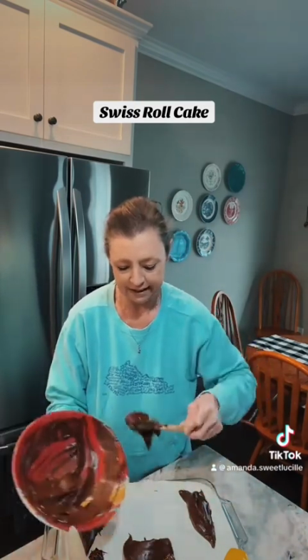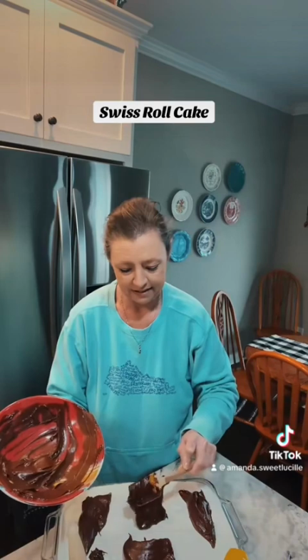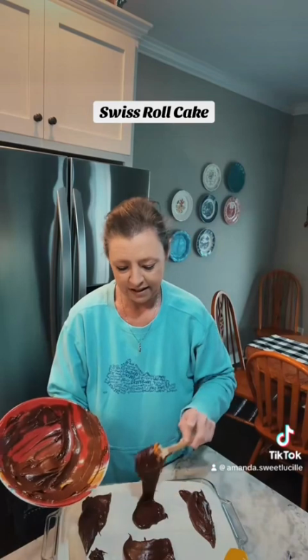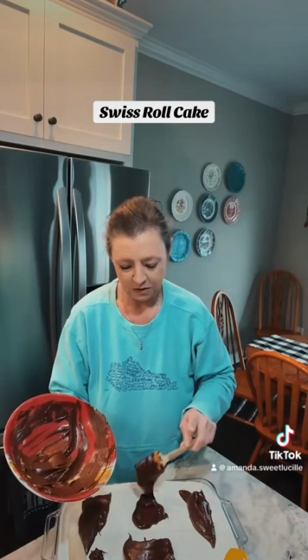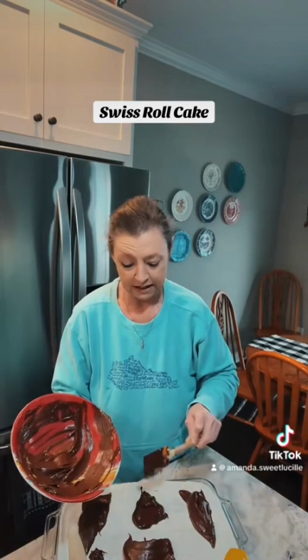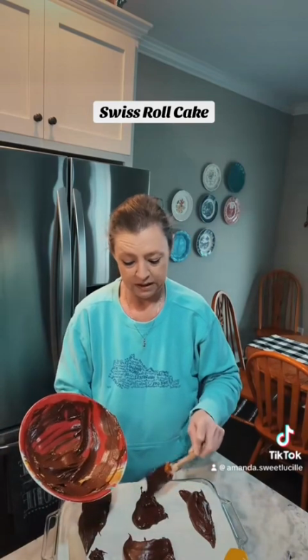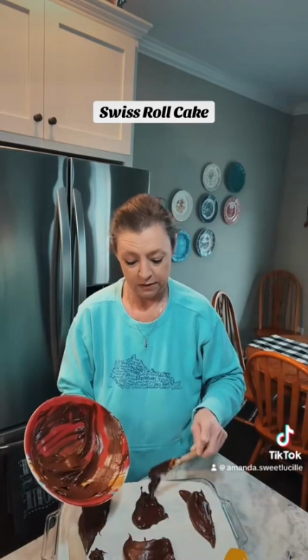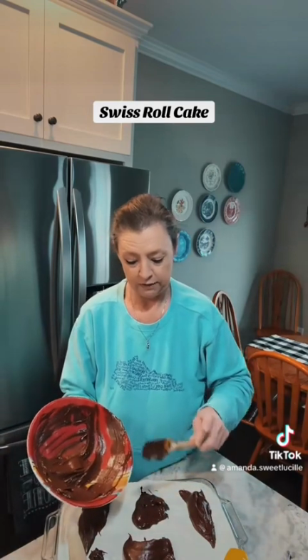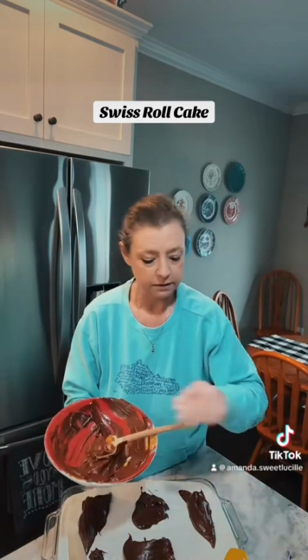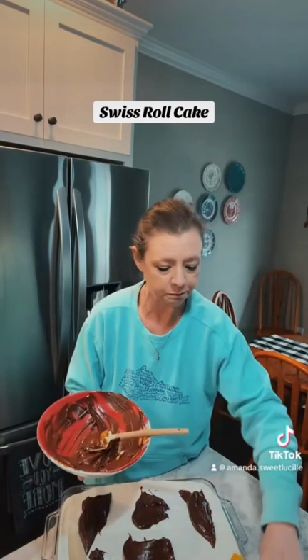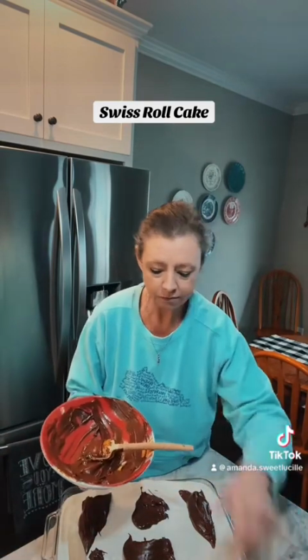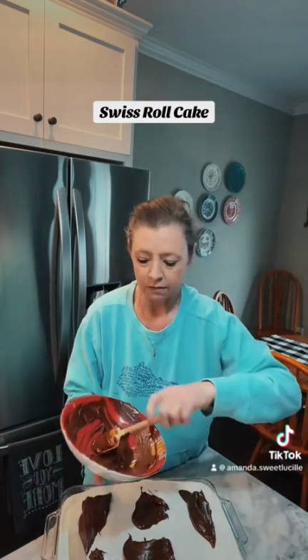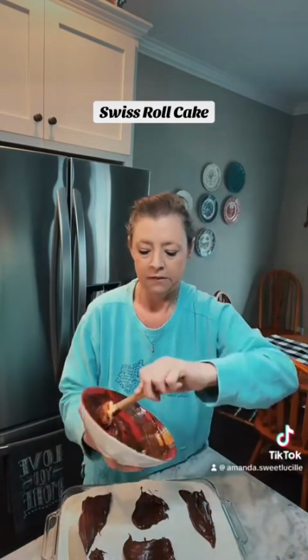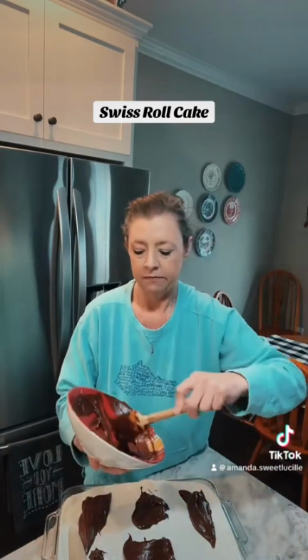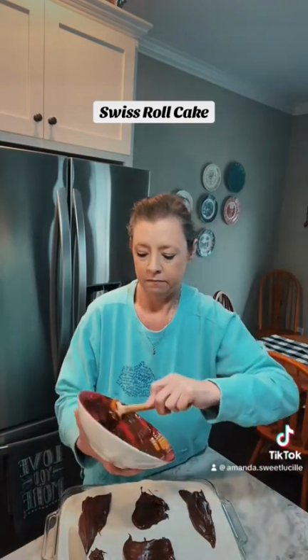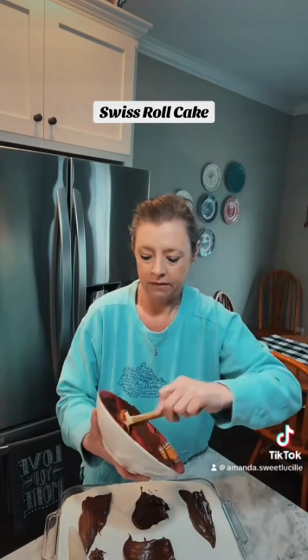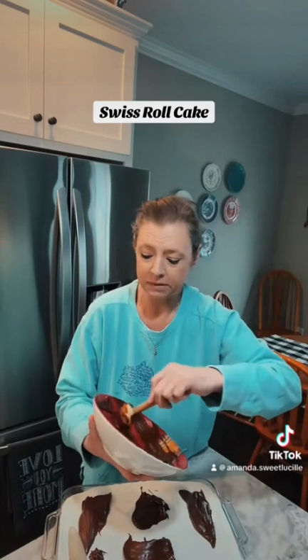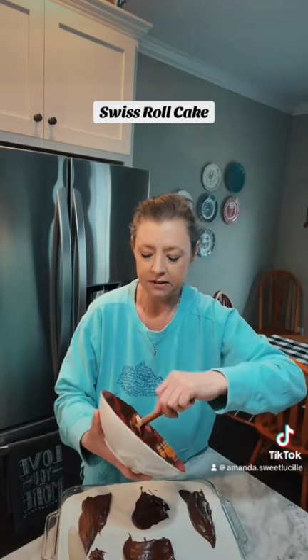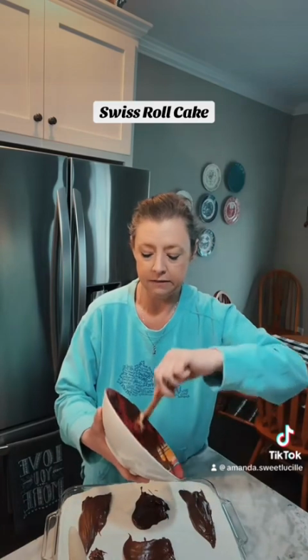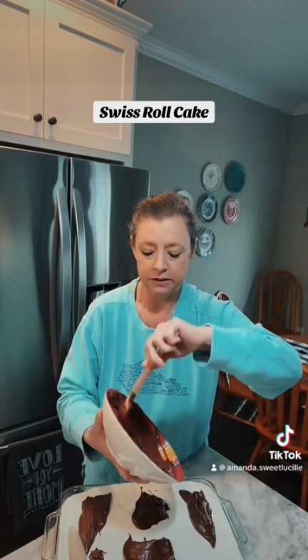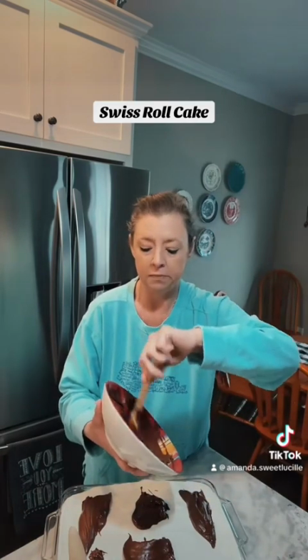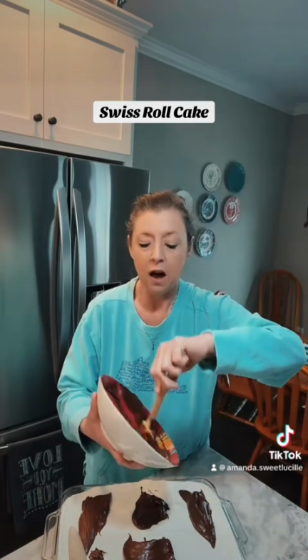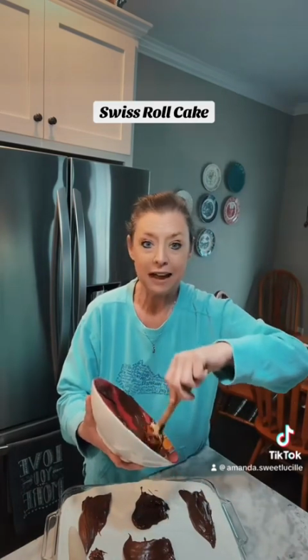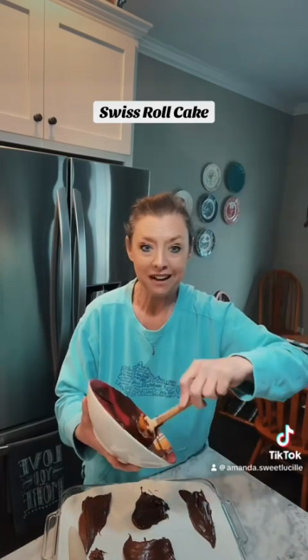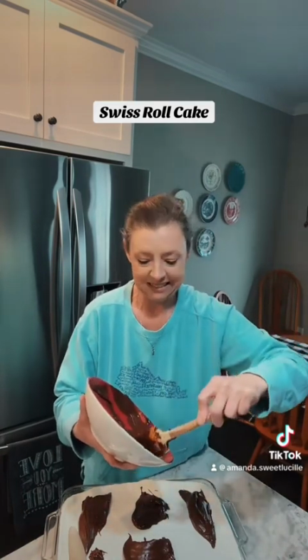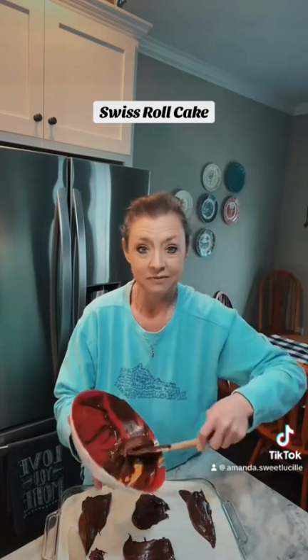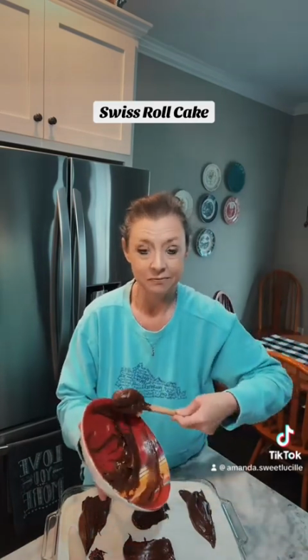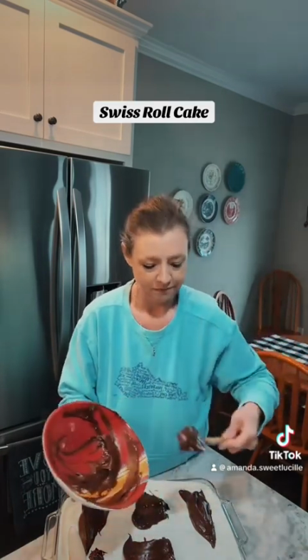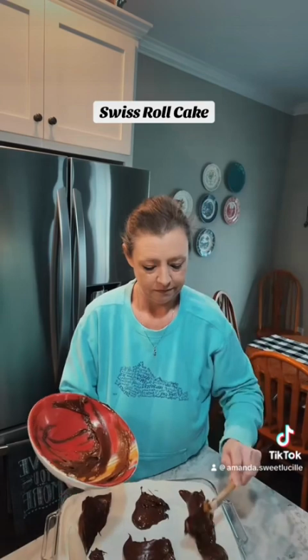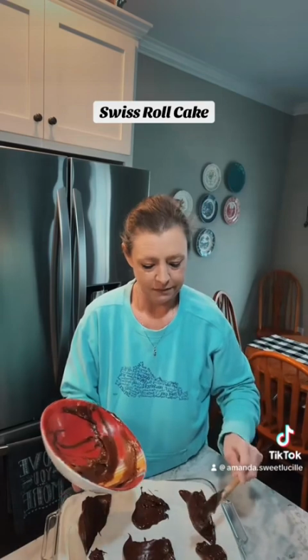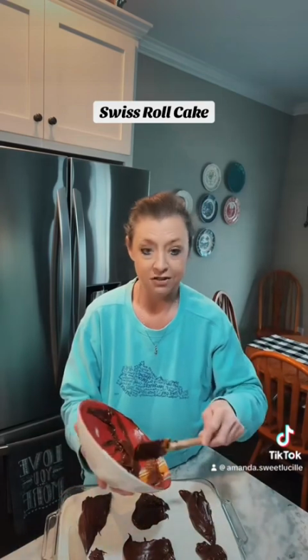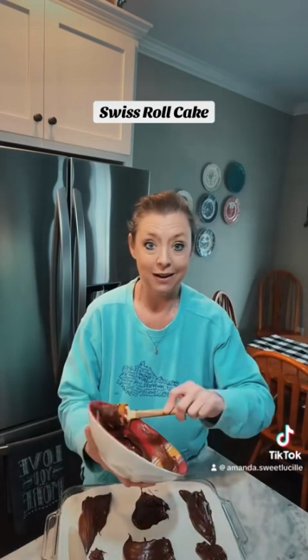Y'all know I love sweets and I really love chocolate. I hope this cake turns out really good and I hope the family likes it. My kids just got home.